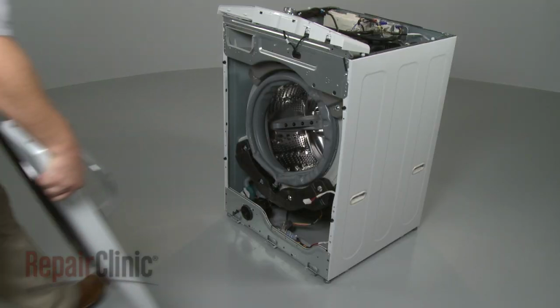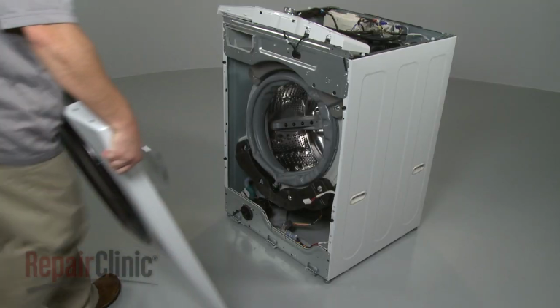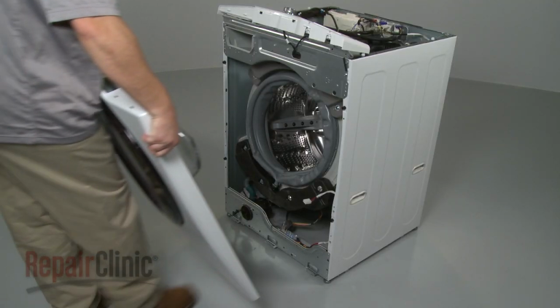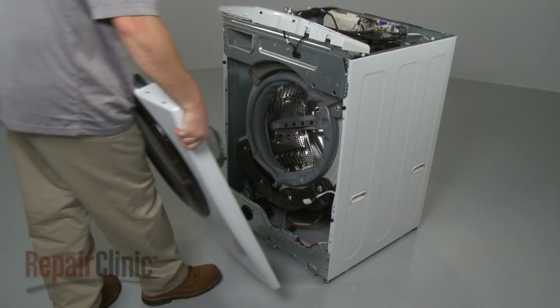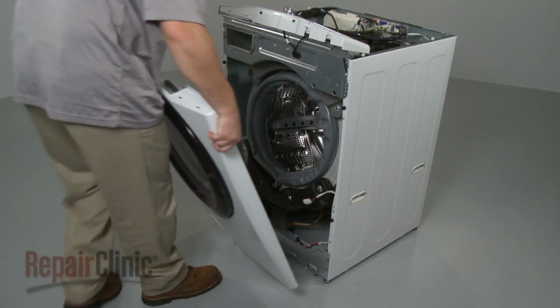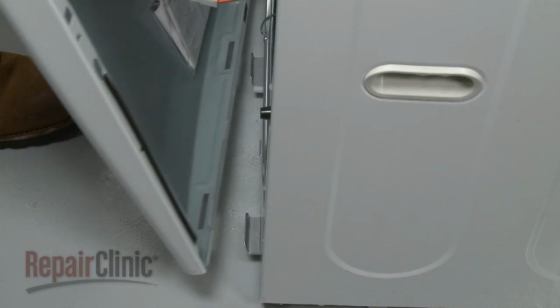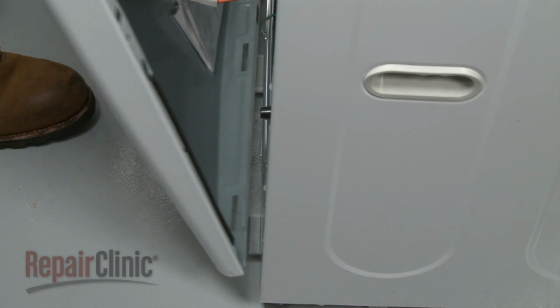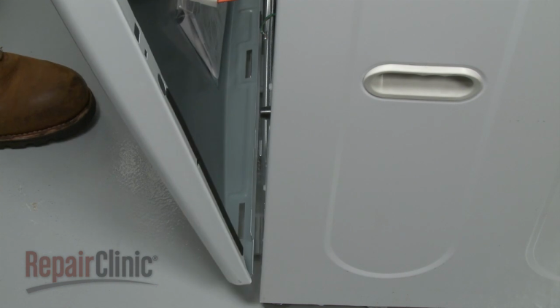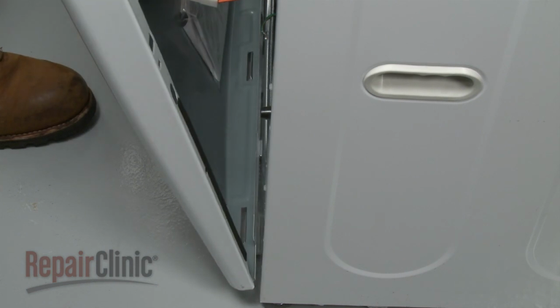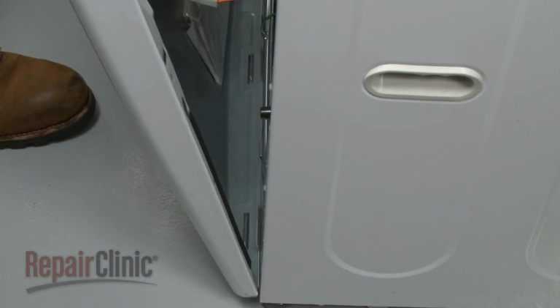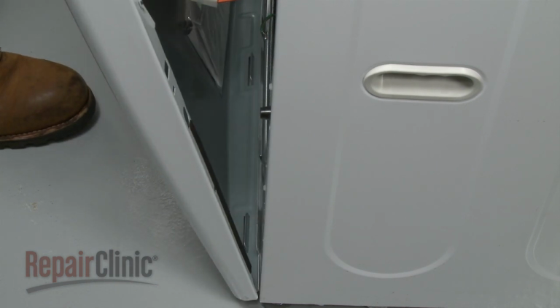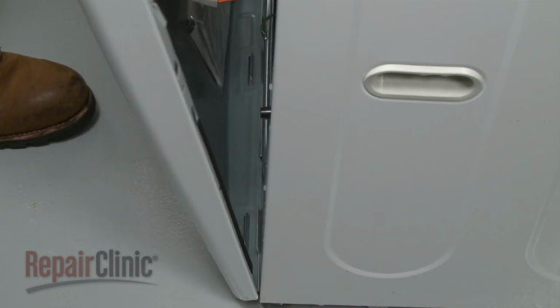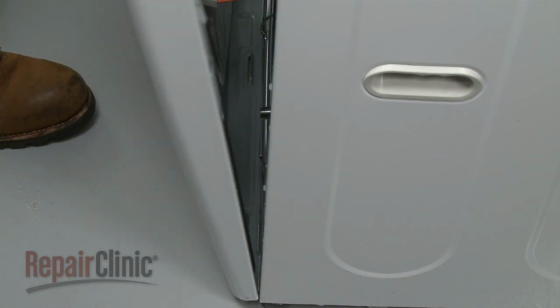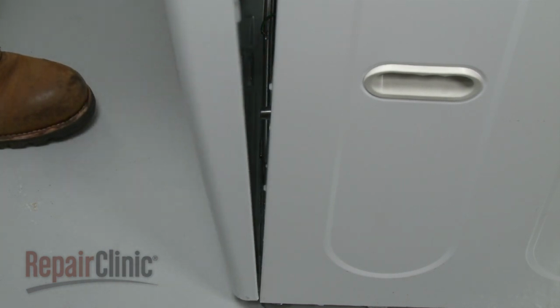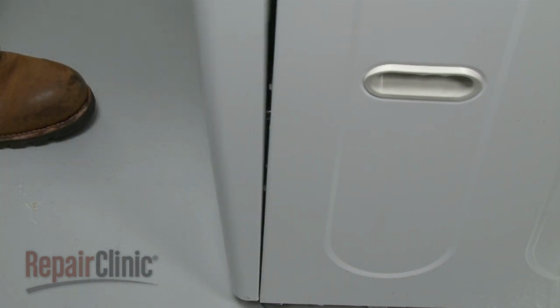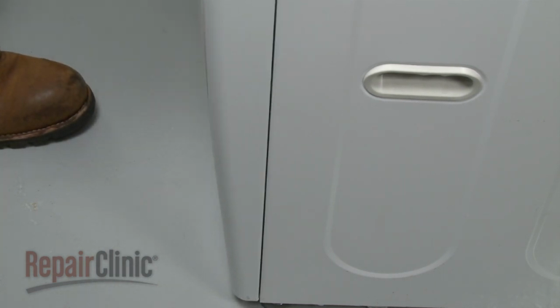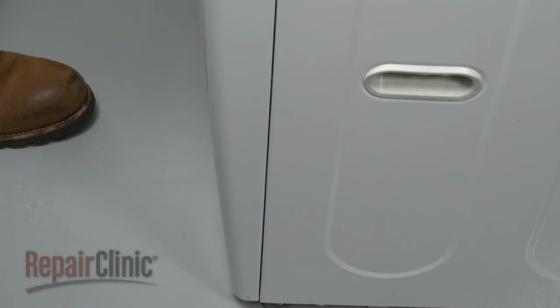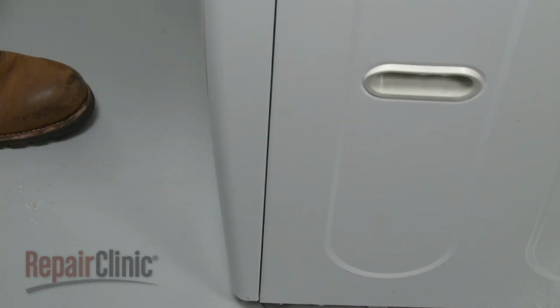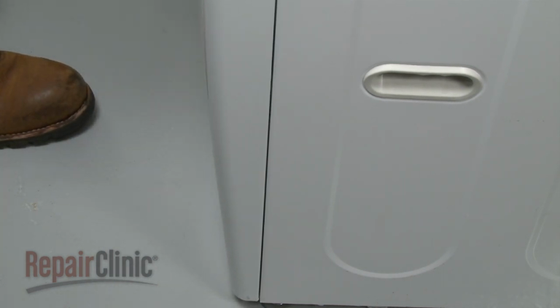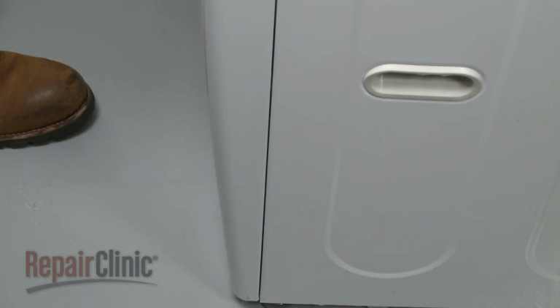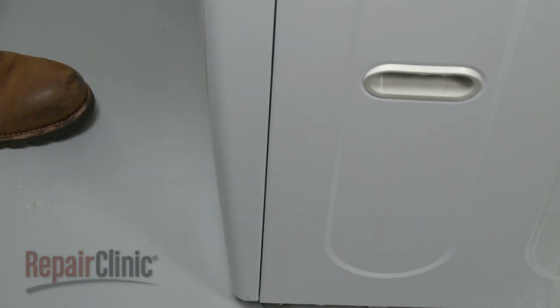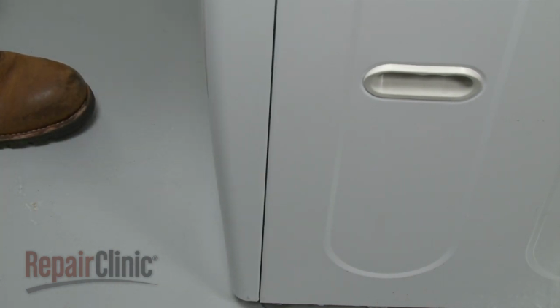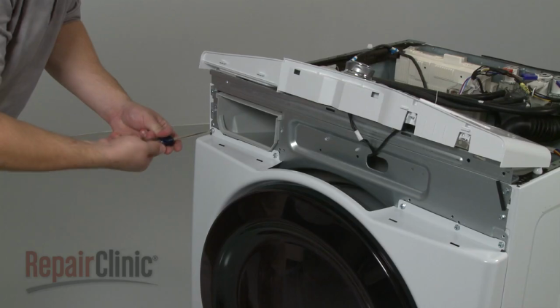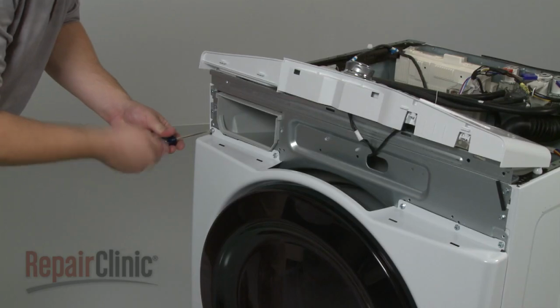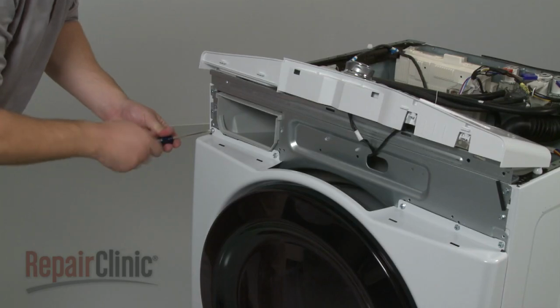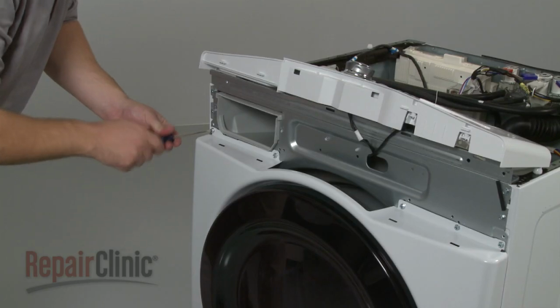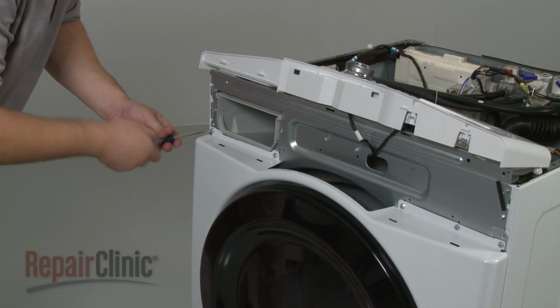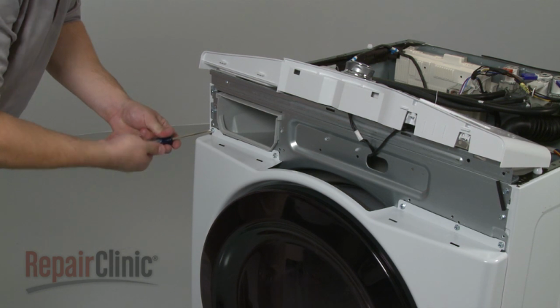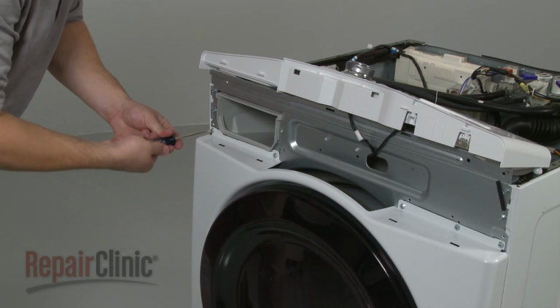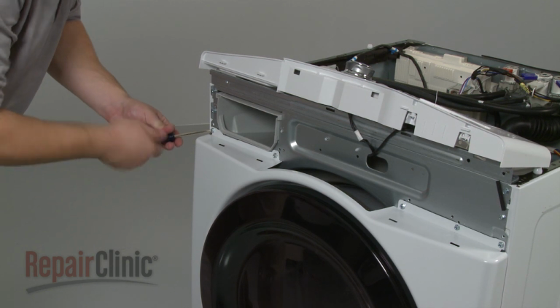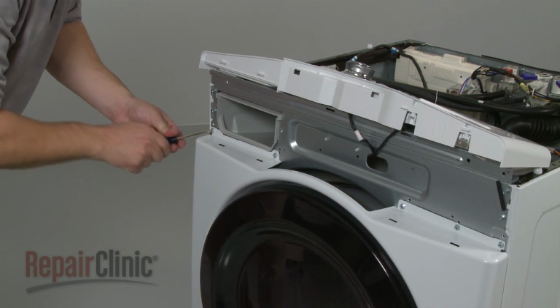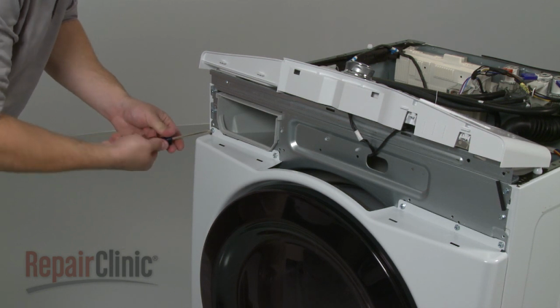Reinstall the front panel by aligning the tabs in the cabinet base with the slots in the panel, then secure the front panel mounting screws.